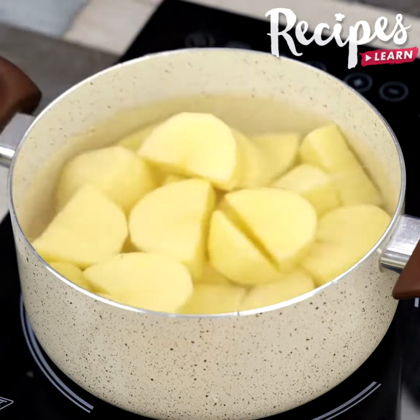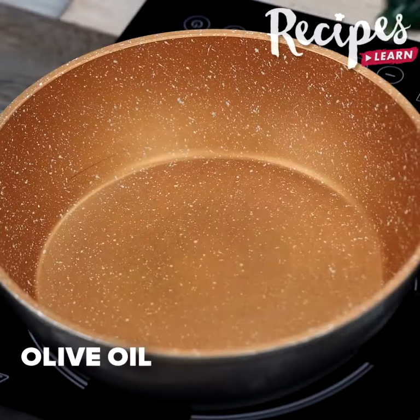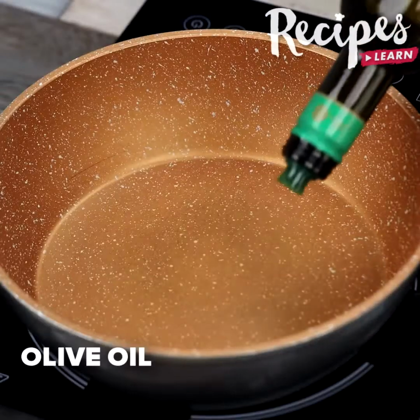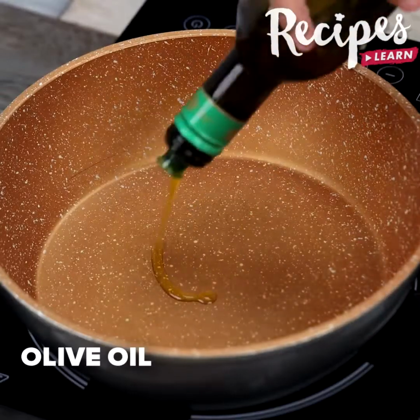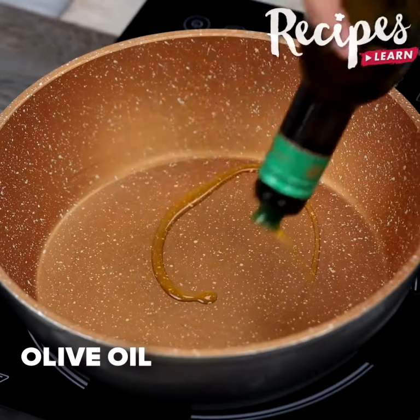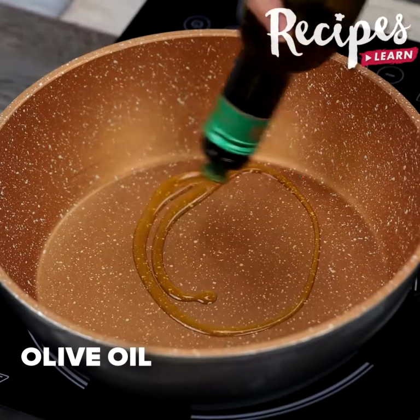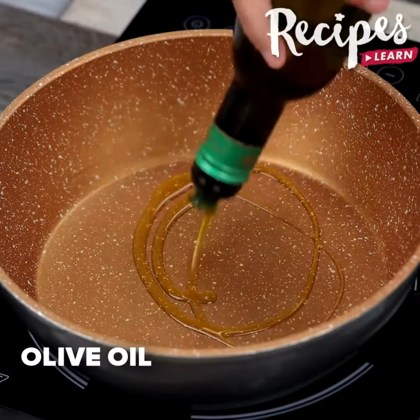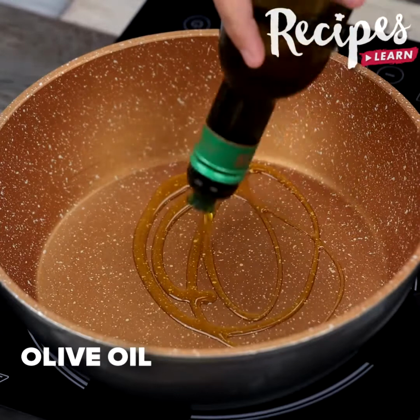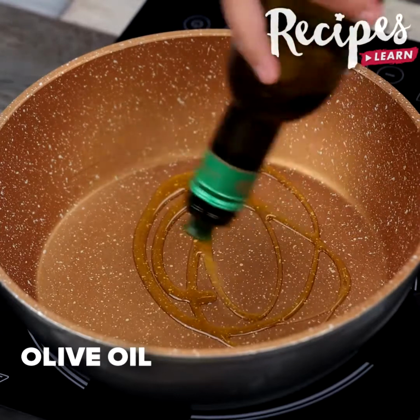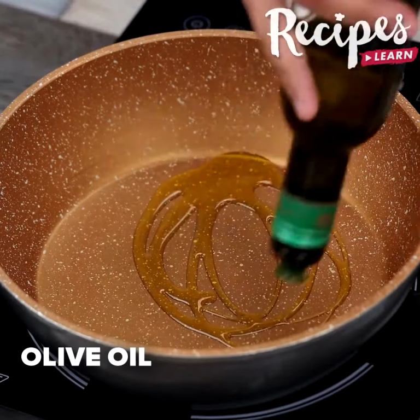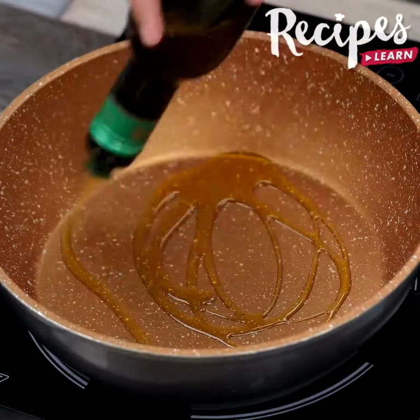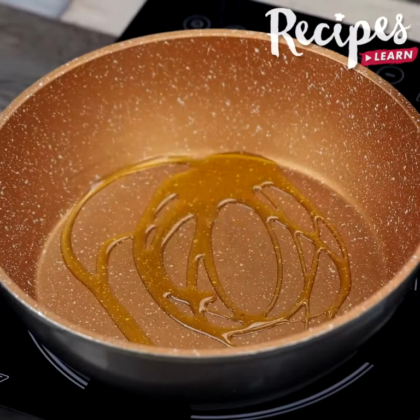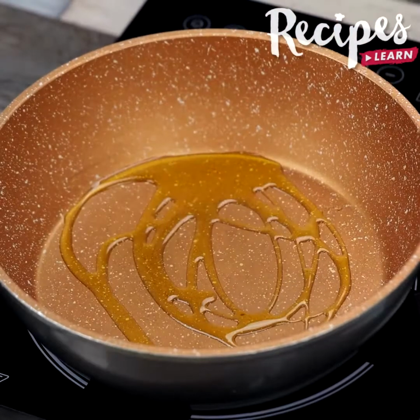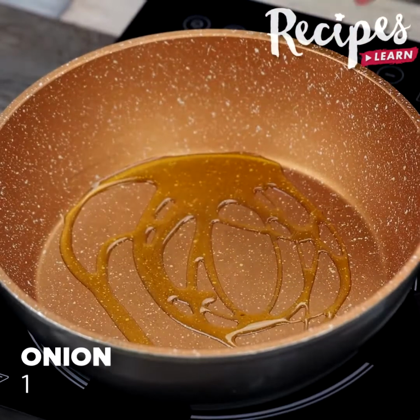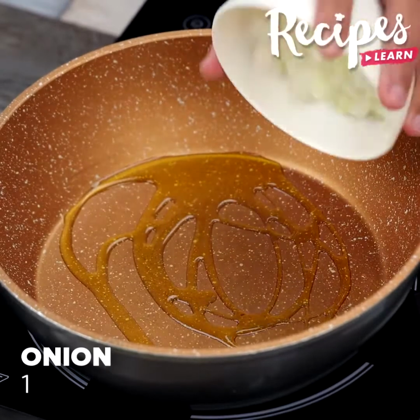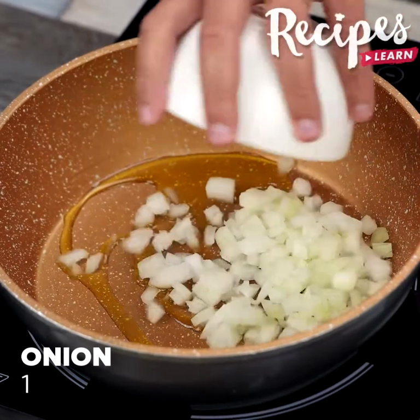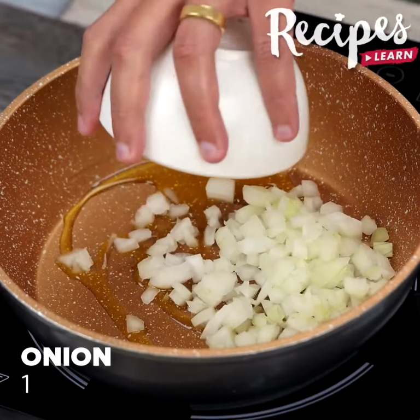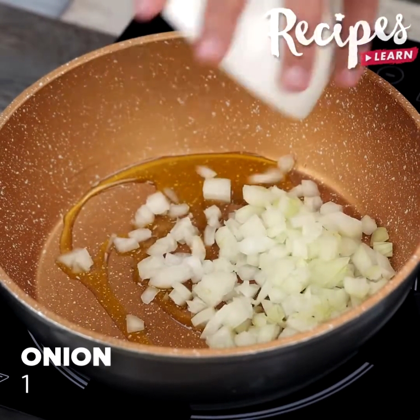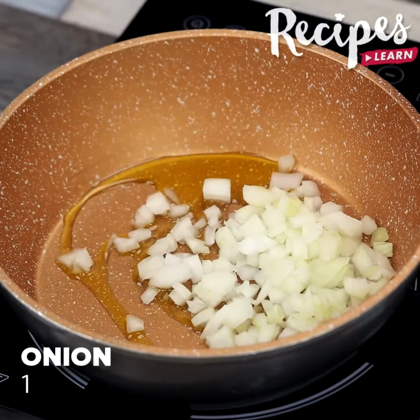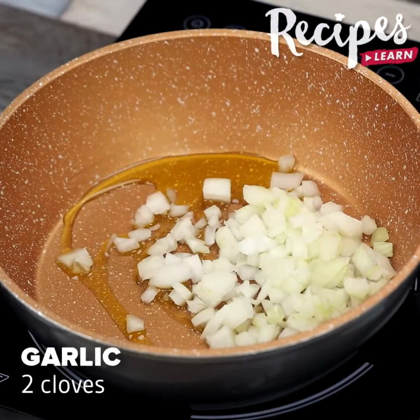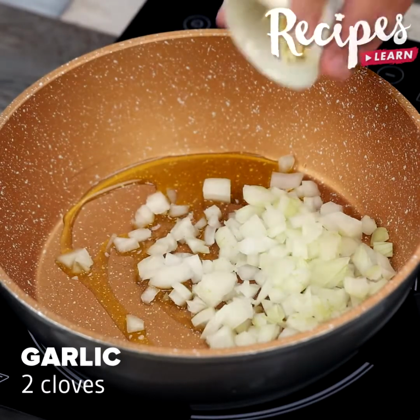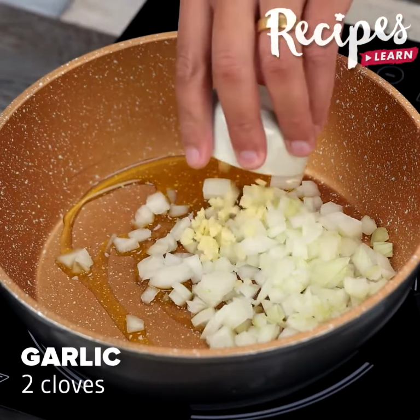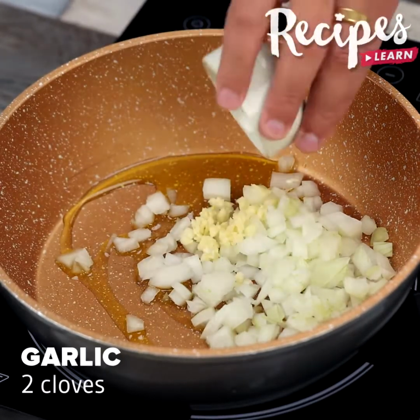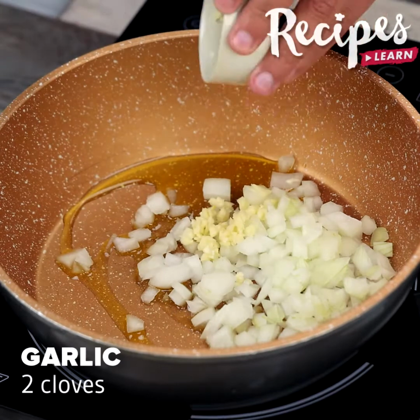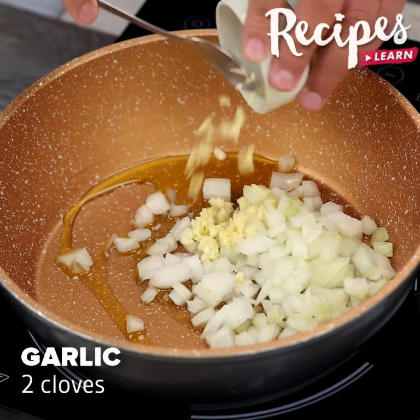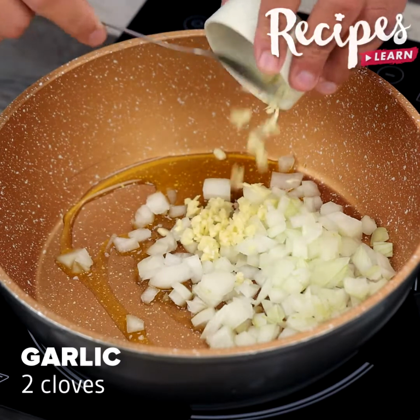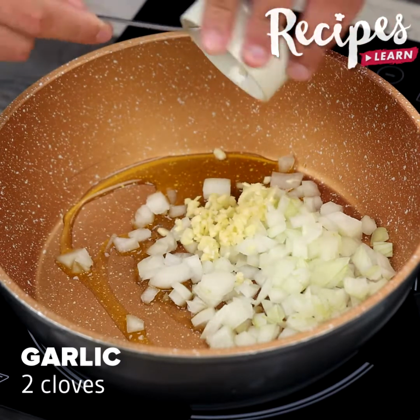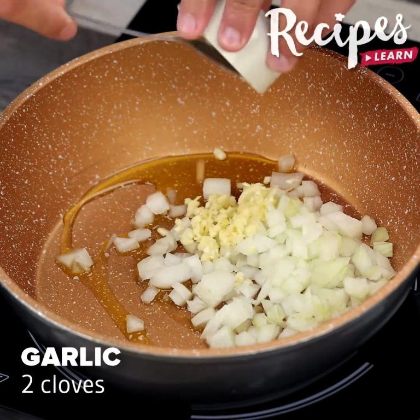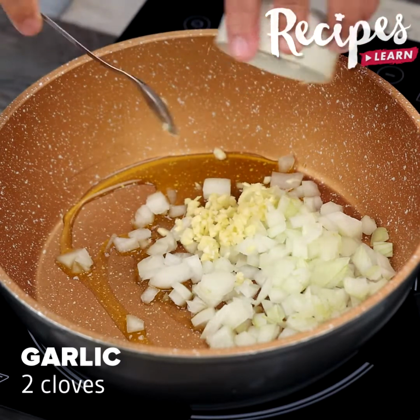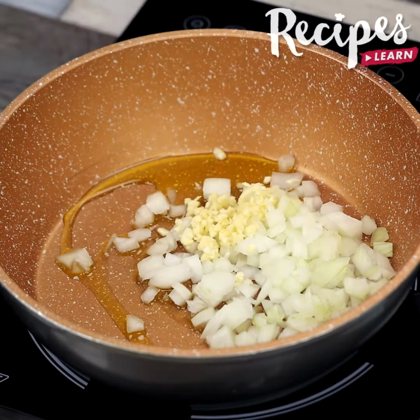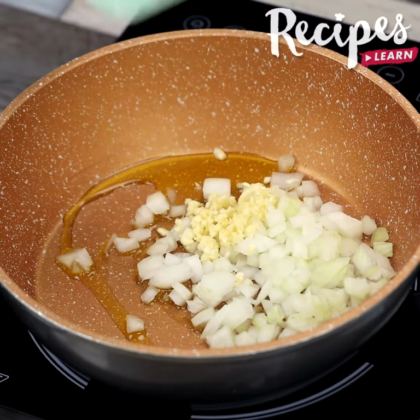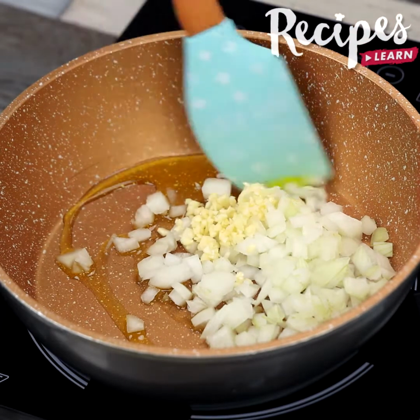In the meantime, in a pan, drizzle some olive oil, add 1 chopped onion, 2 garlic cloves, and sauté.